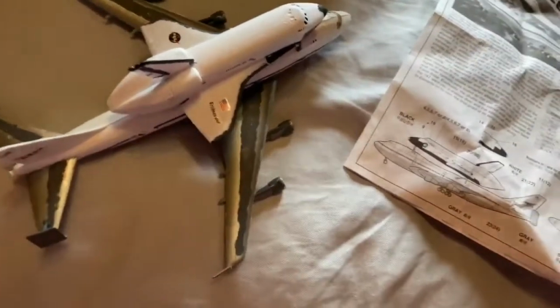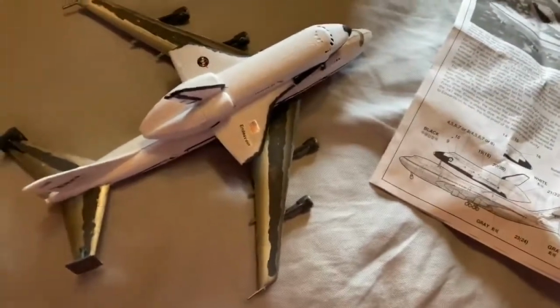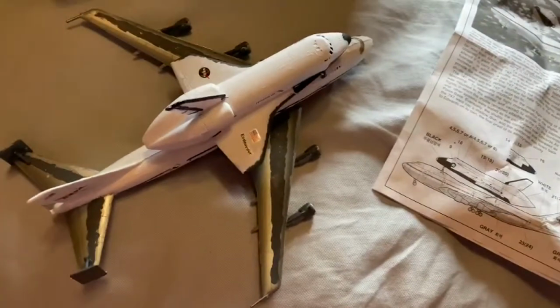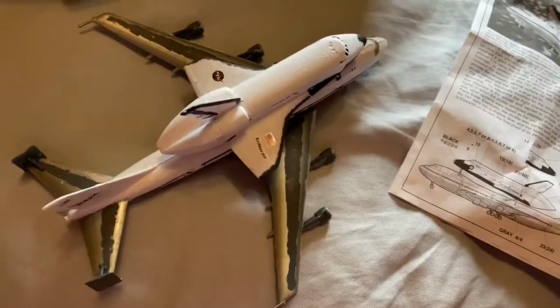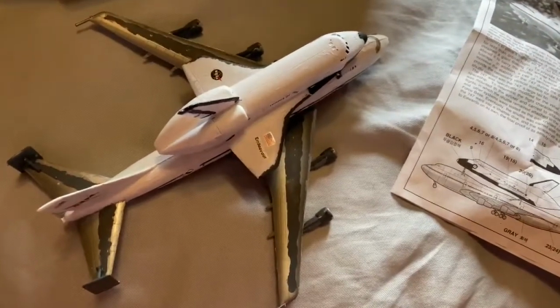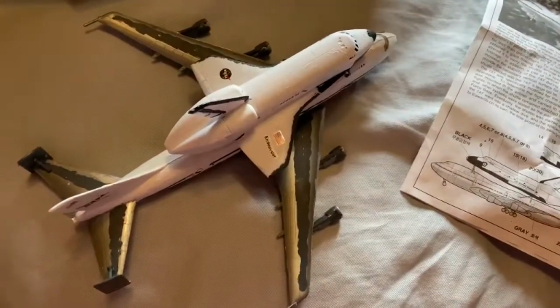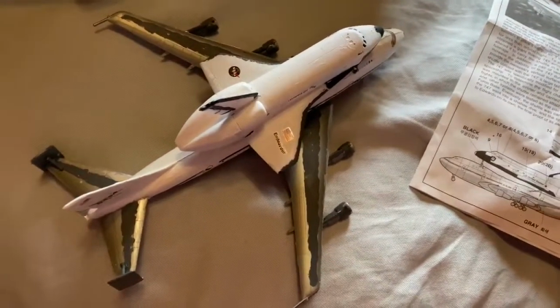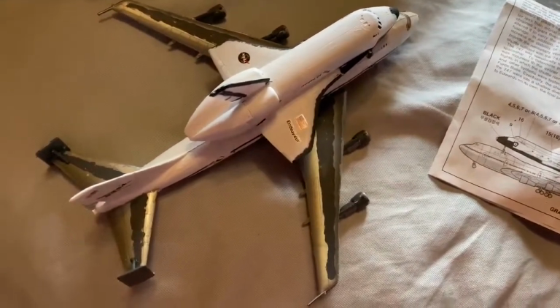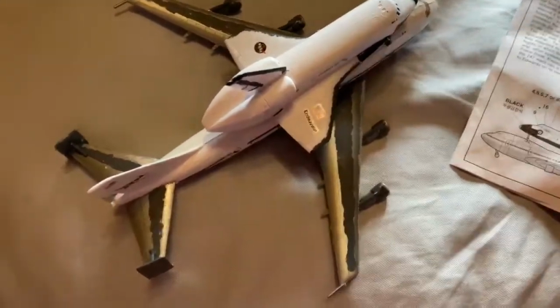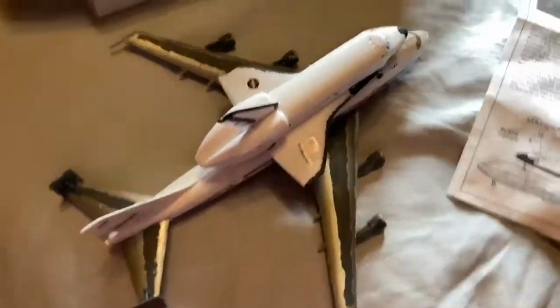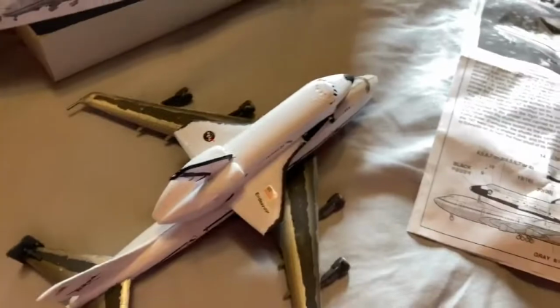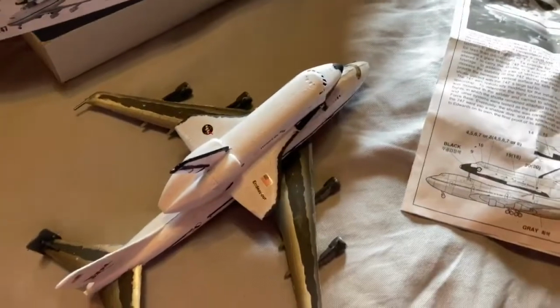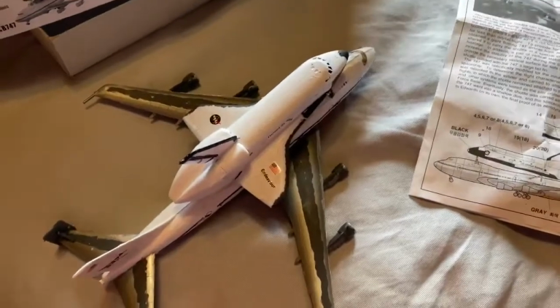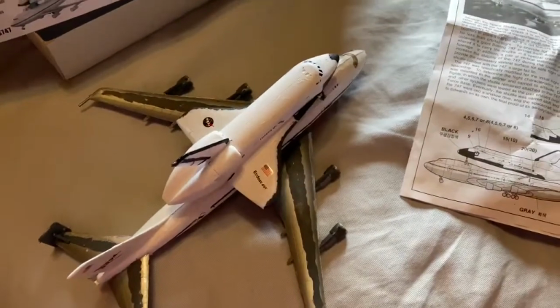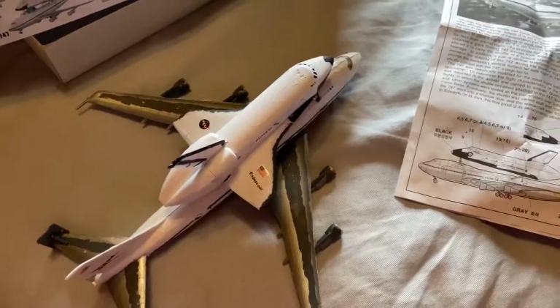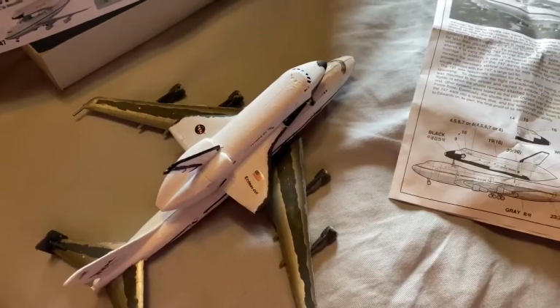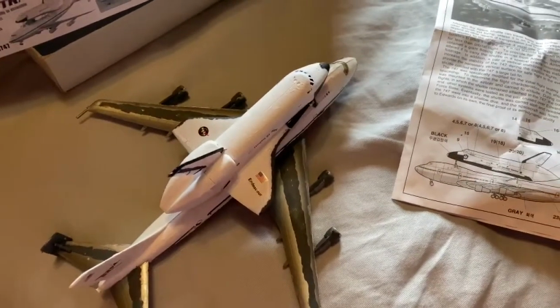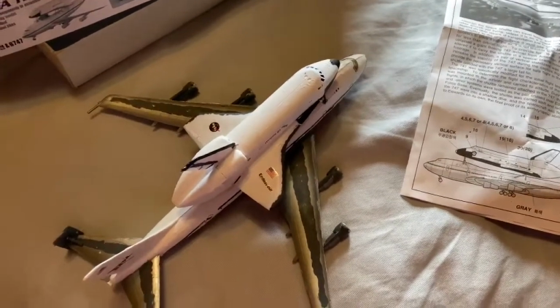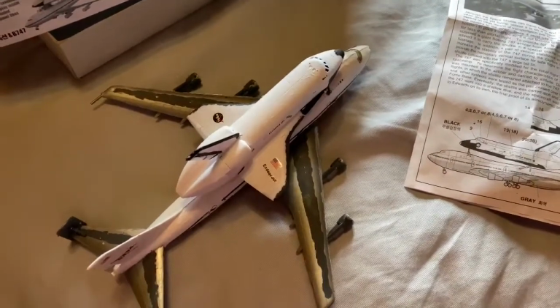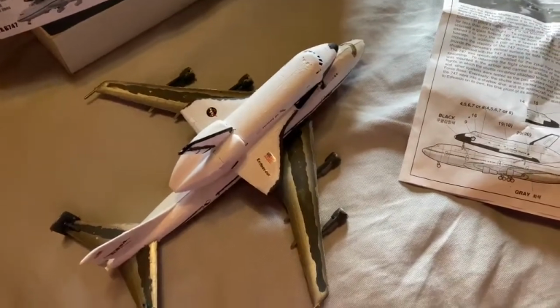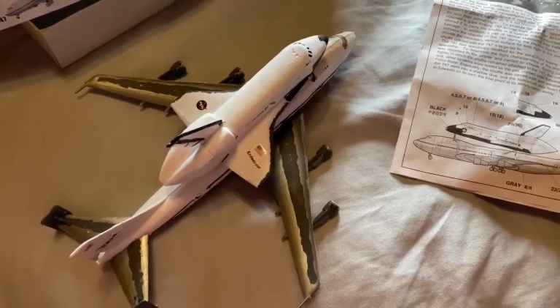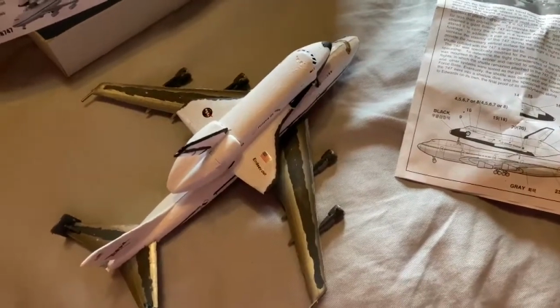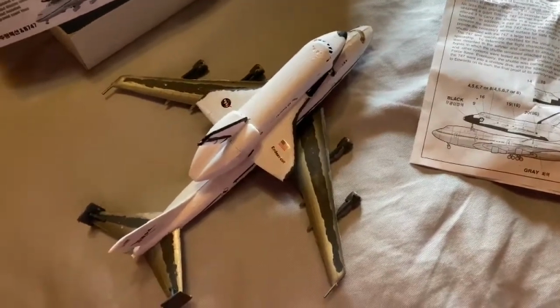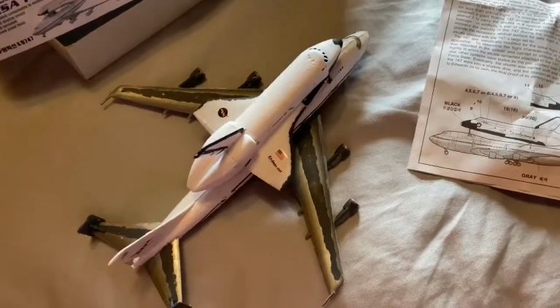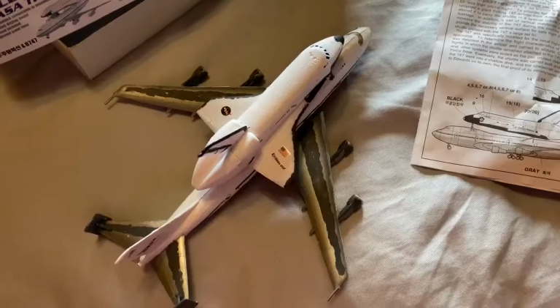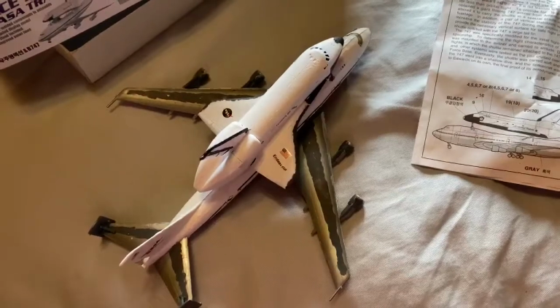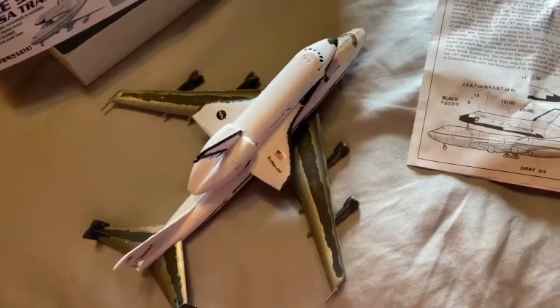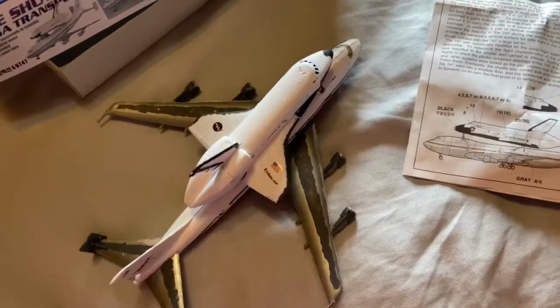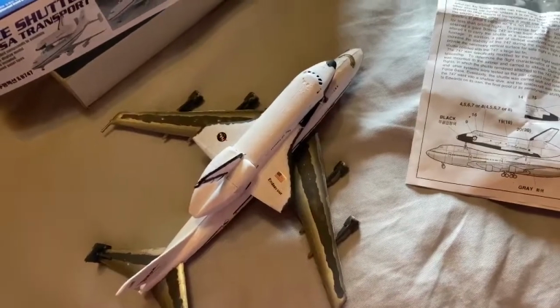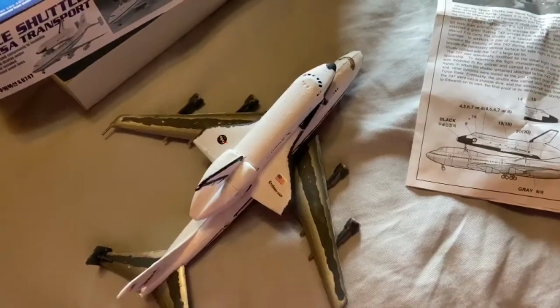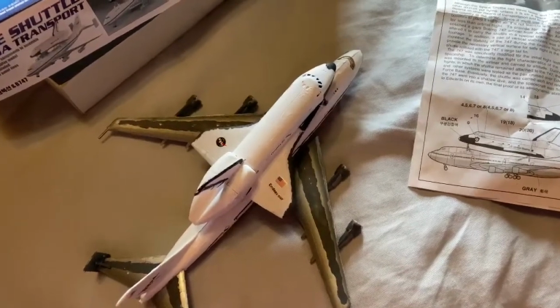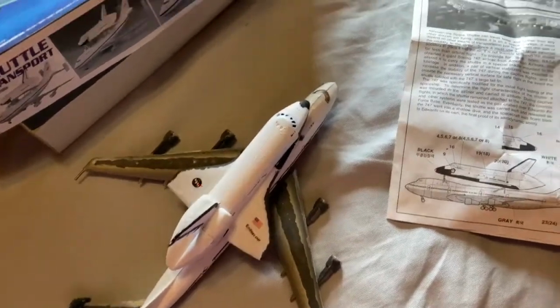I'm Gromar and Gamer here. I finished this on the 747 model, NASA model. It took me two months since June all the way to now.